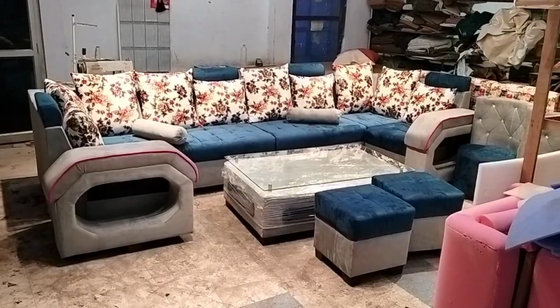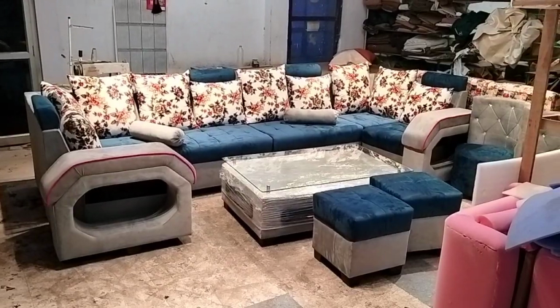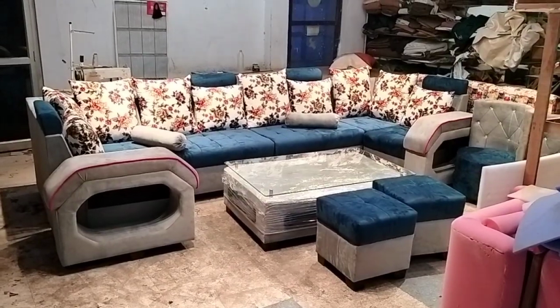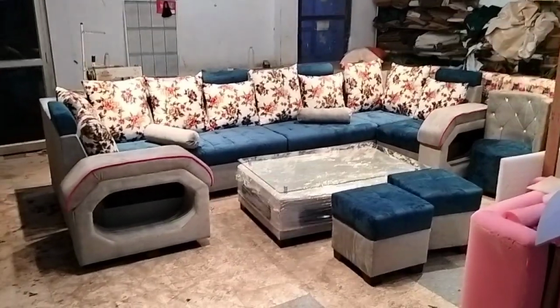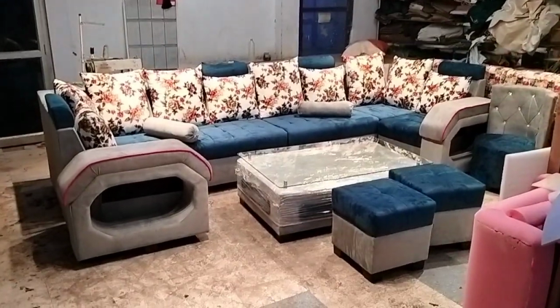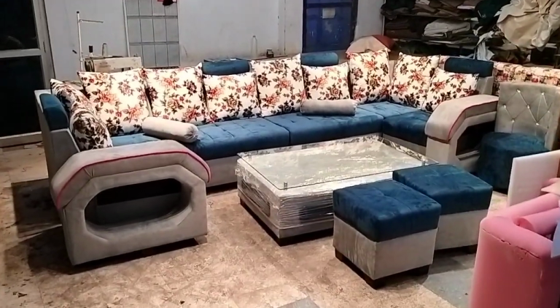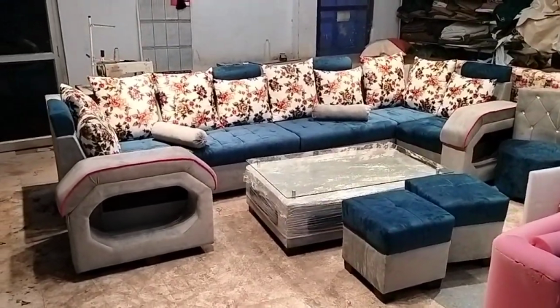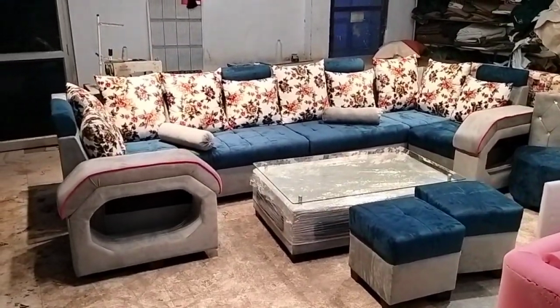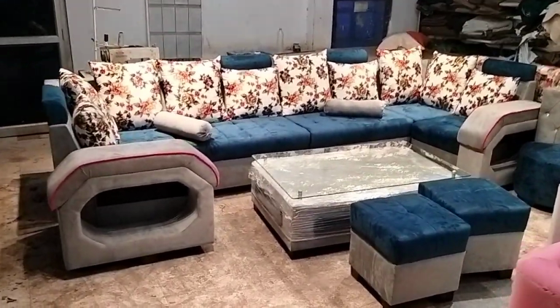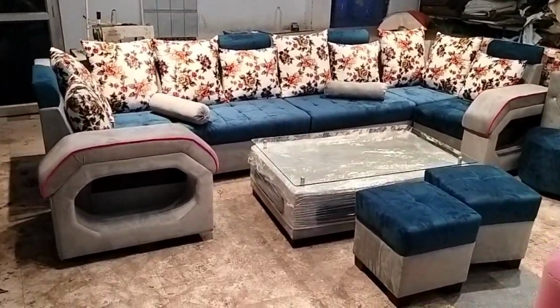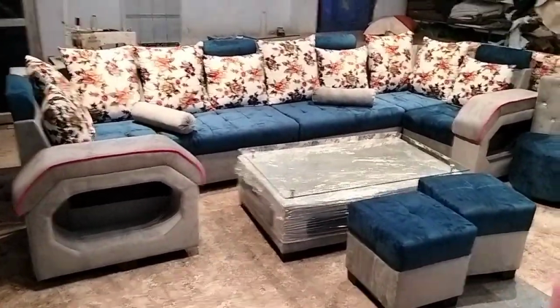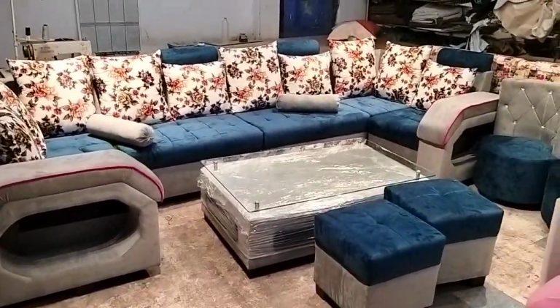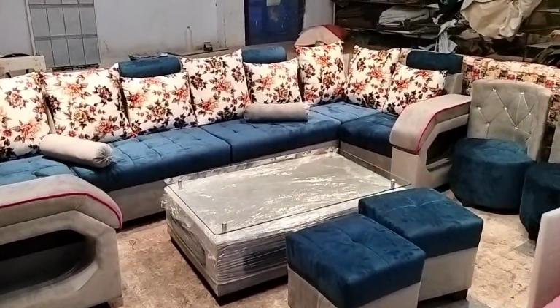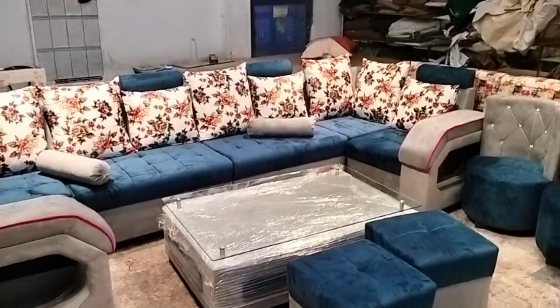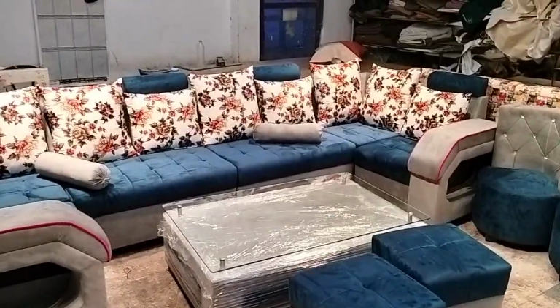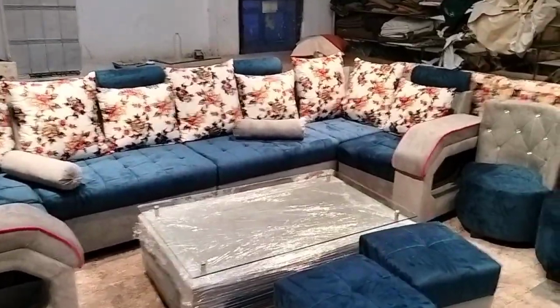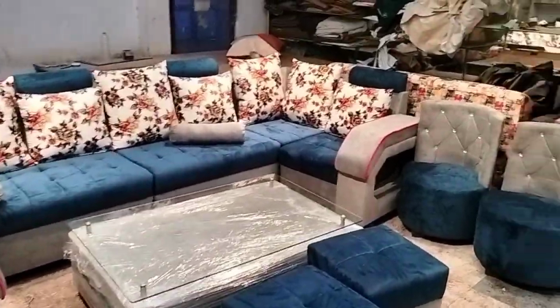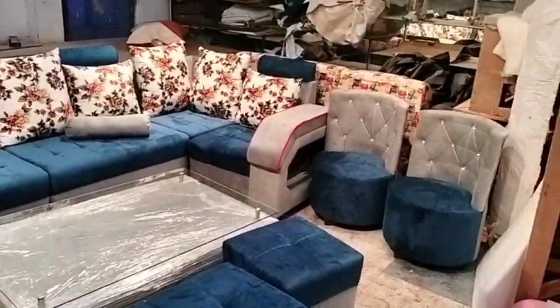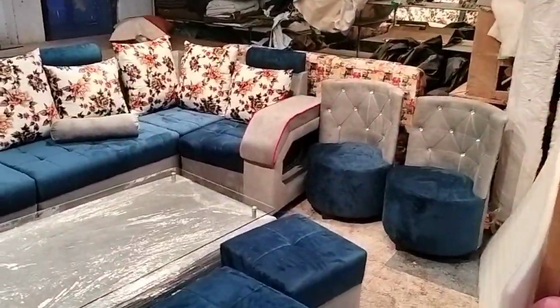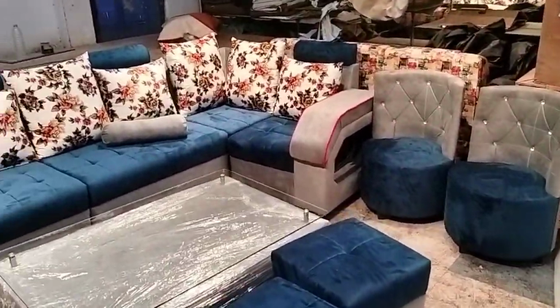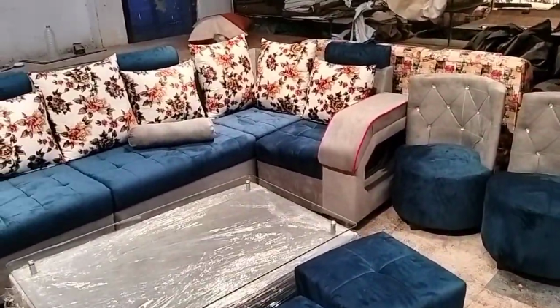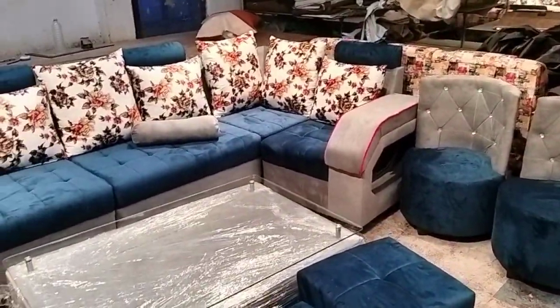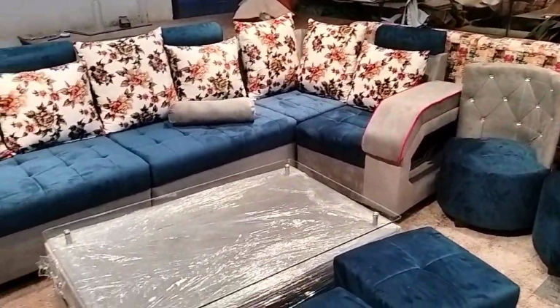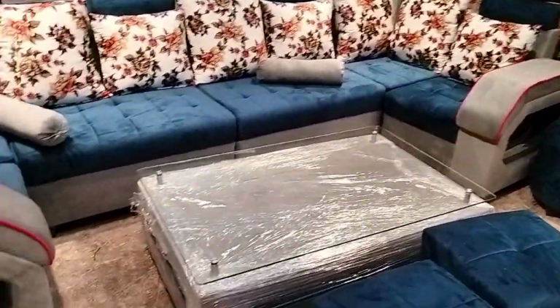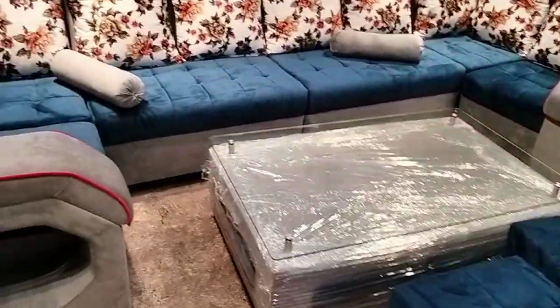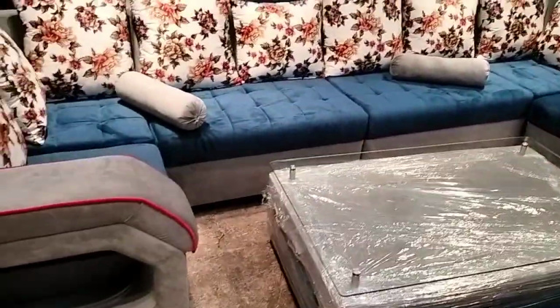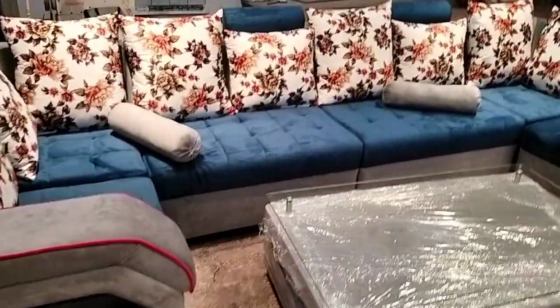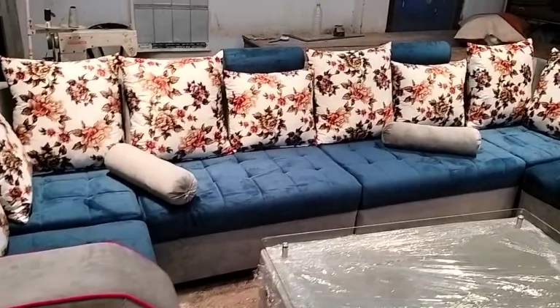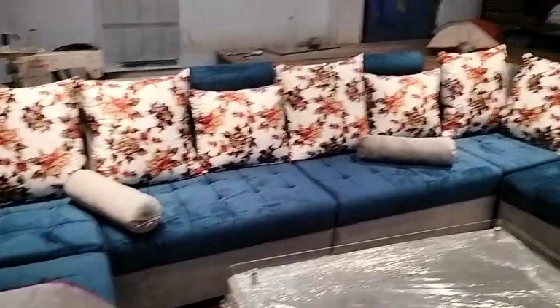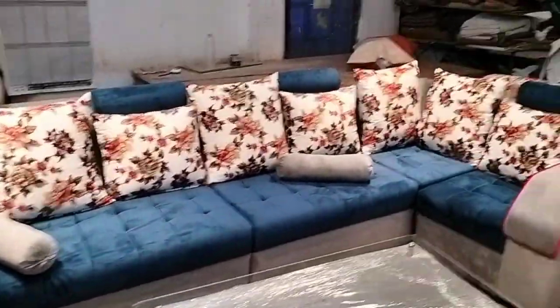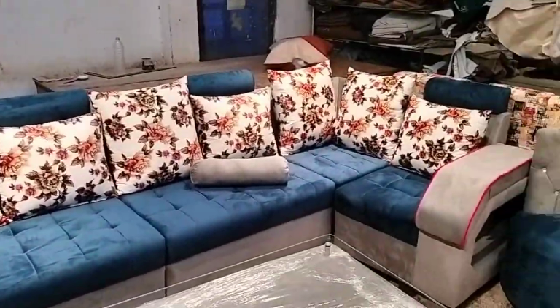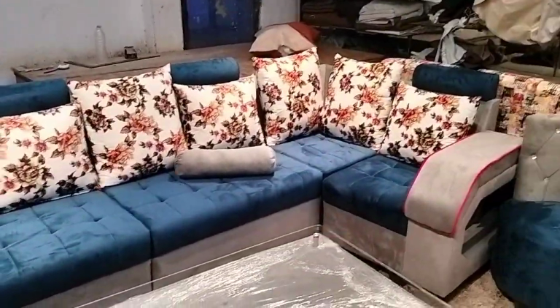Hello everyone, this is Fahar from Furniture Bazaar. Today we have customized this sofa. You will see this sofa sometimes on Amazon, YouTube, etc. The specifications are very different.